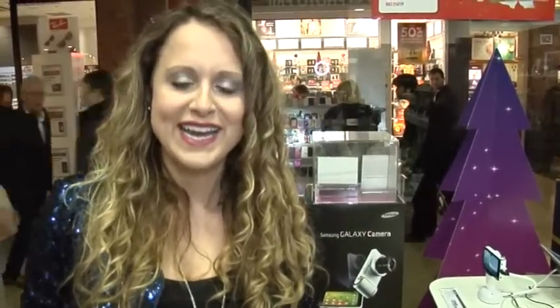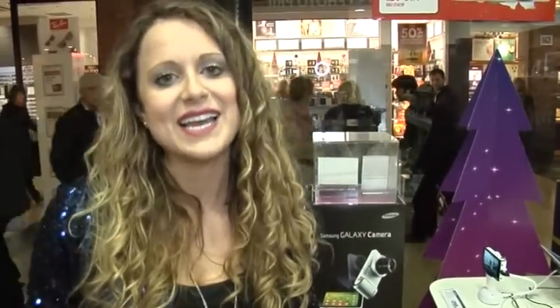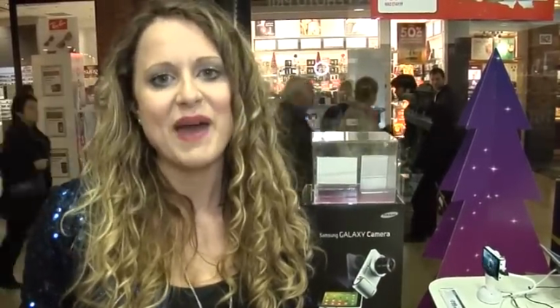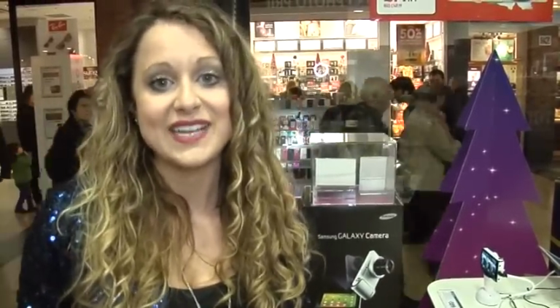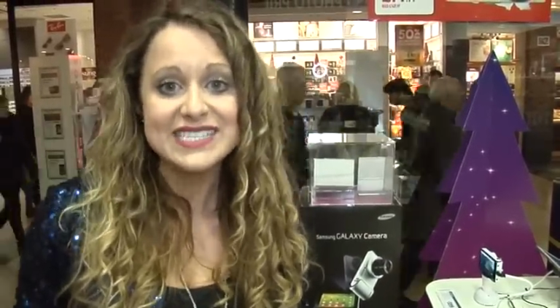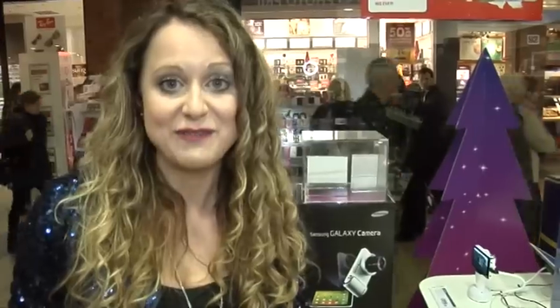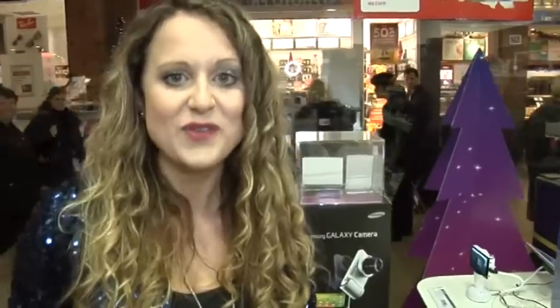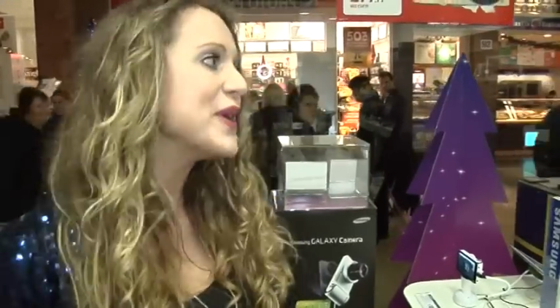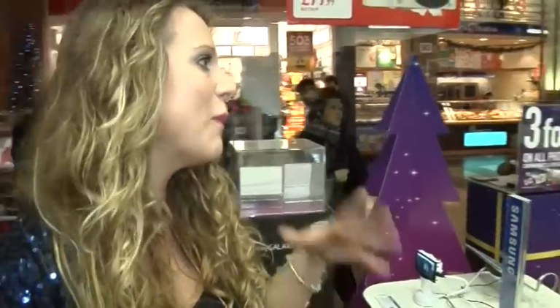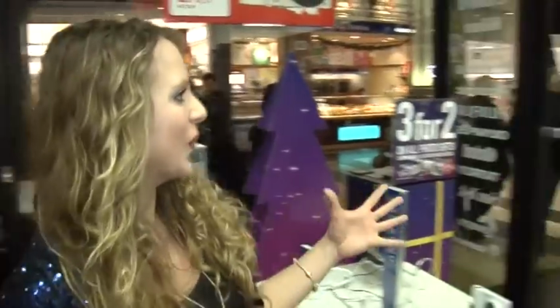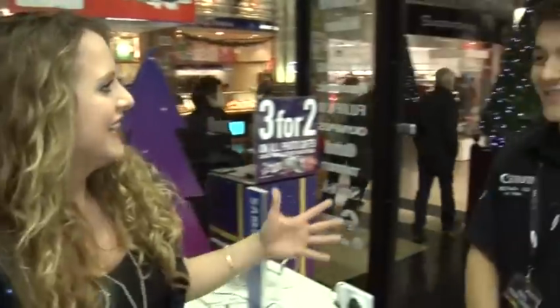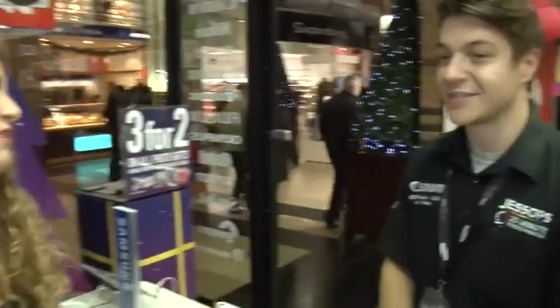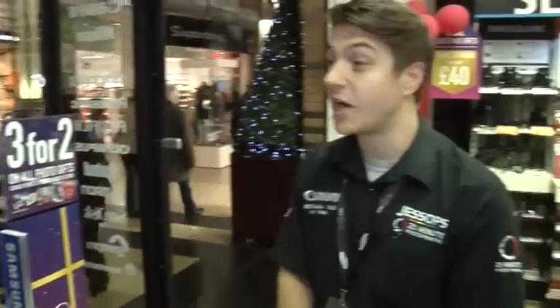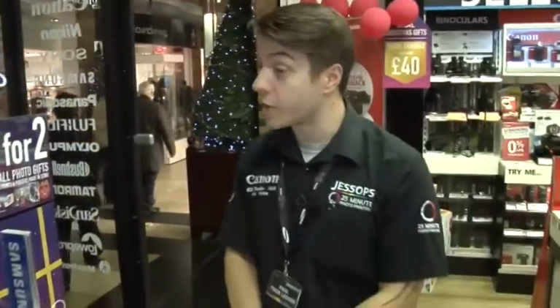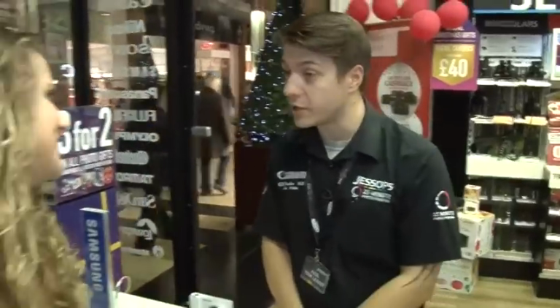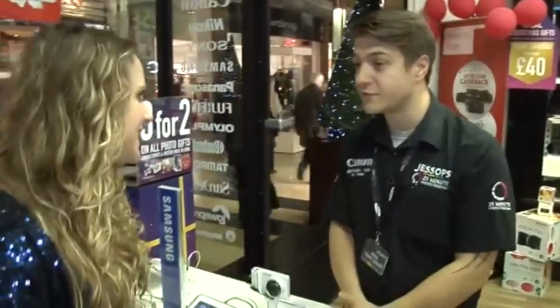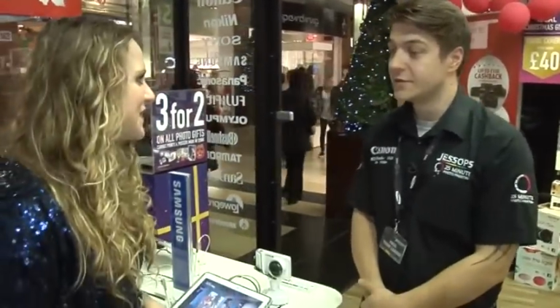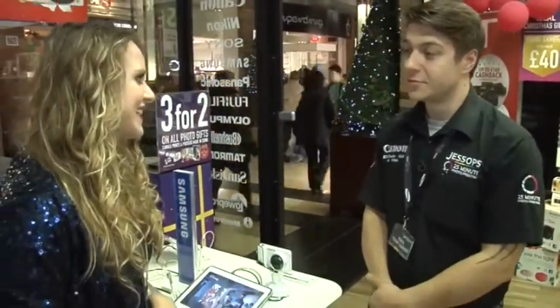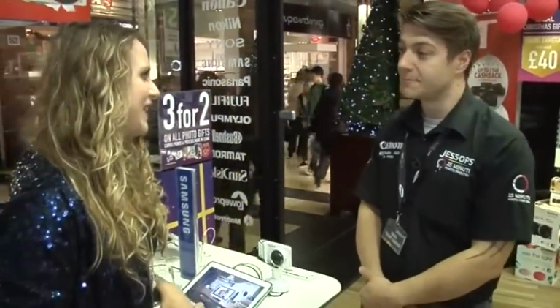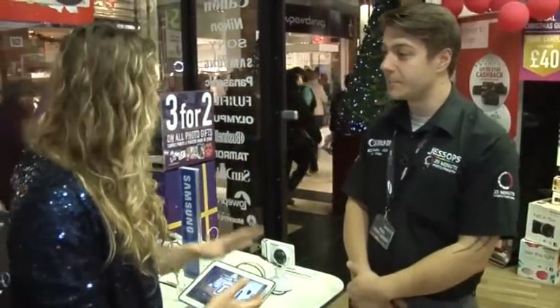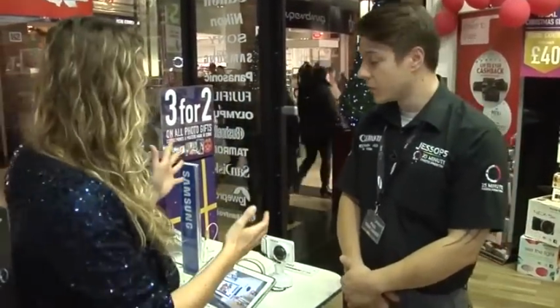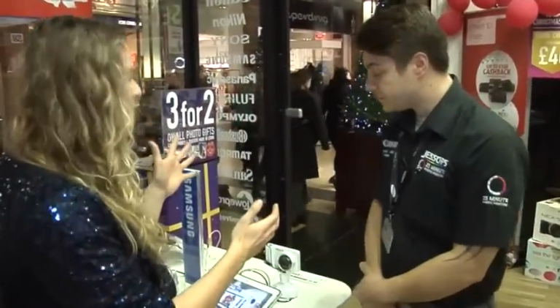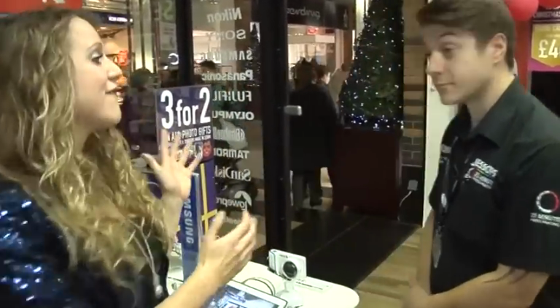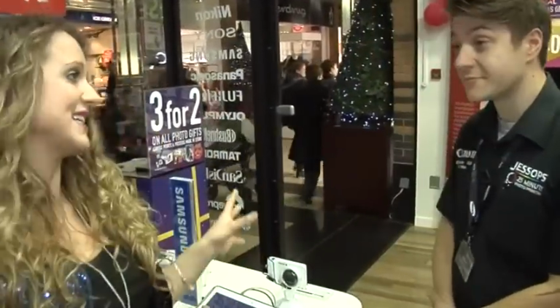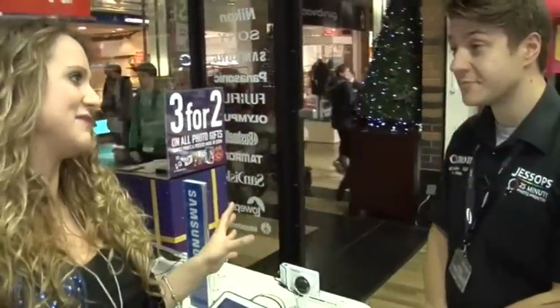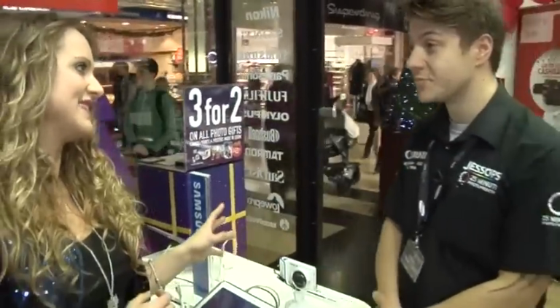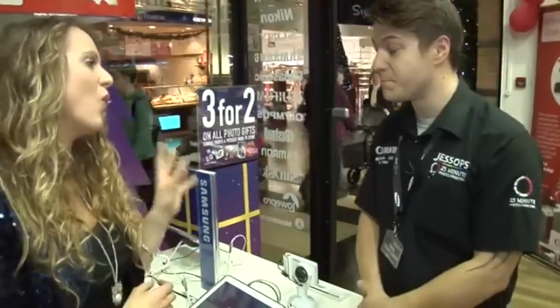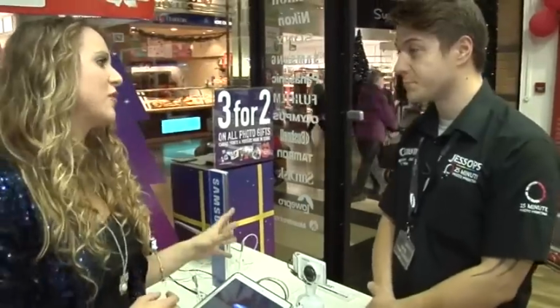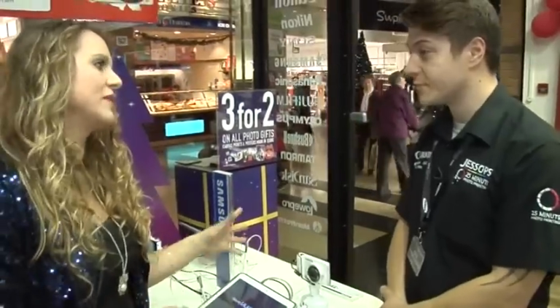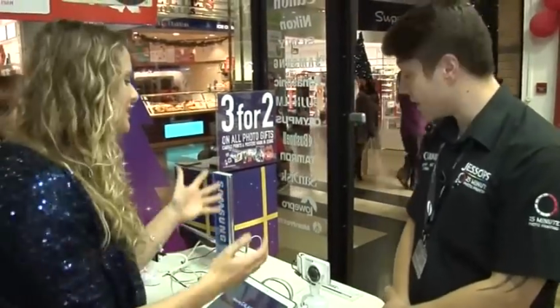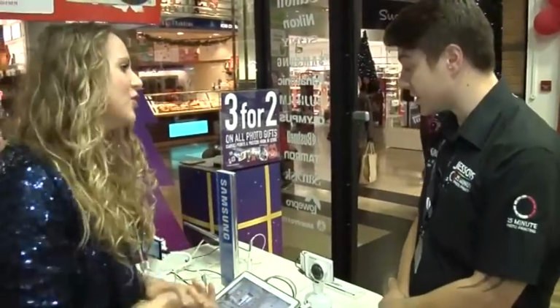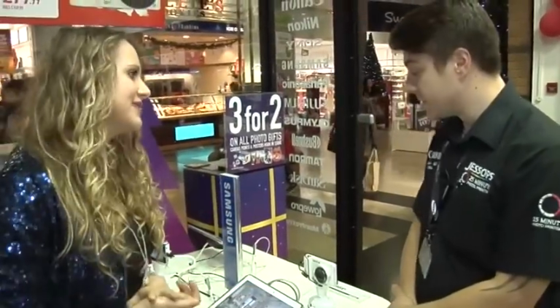And here to tell us all about these fantastic gifts, we've got the wonderful Paul. Hello Paul, how are you? I'm very well, thank you. I'm absolutely fascinated by this — it's a wonderful piece of equipment. Tell us more about it.